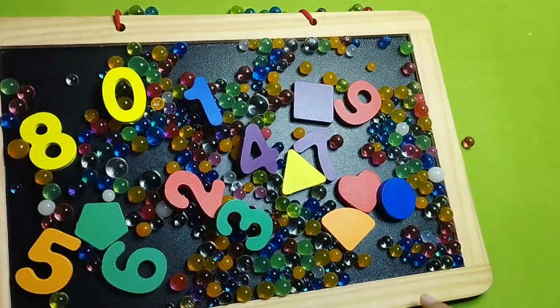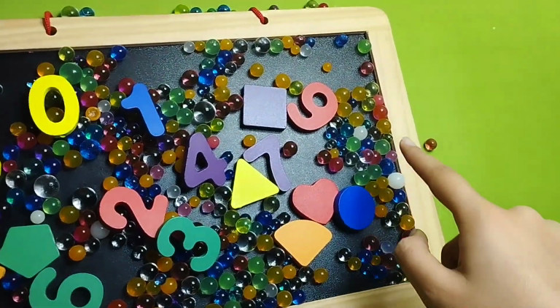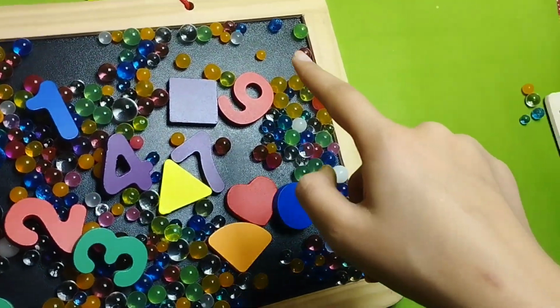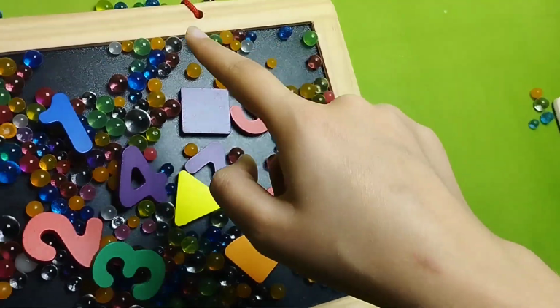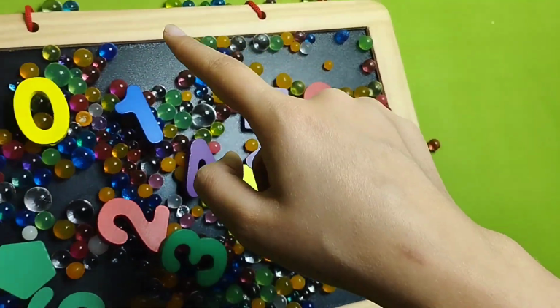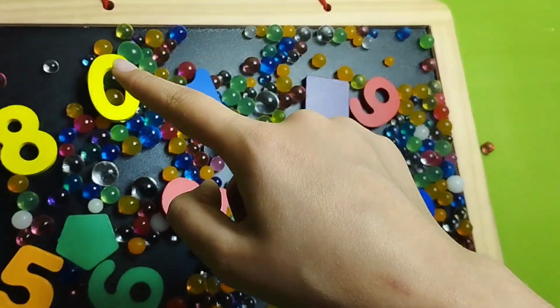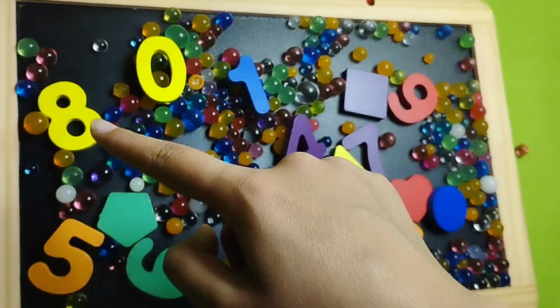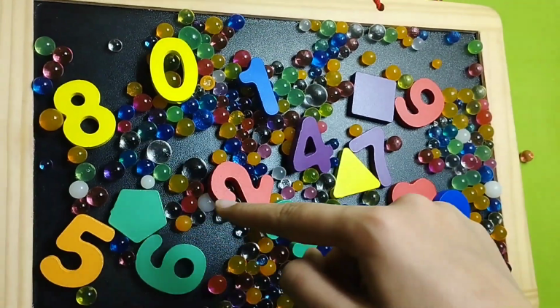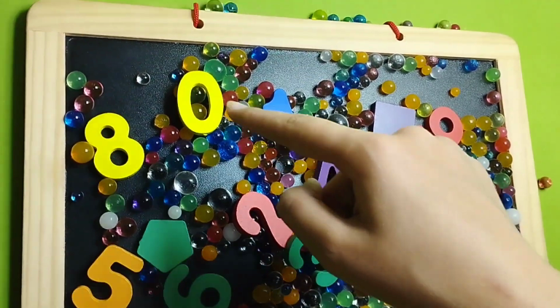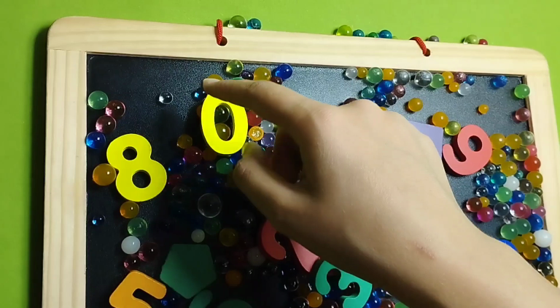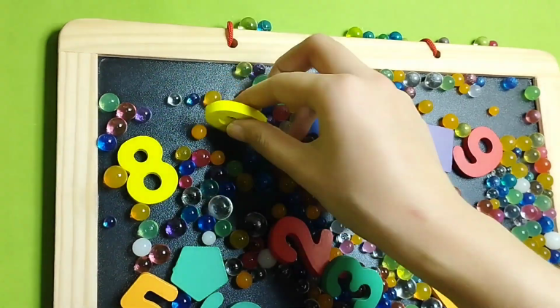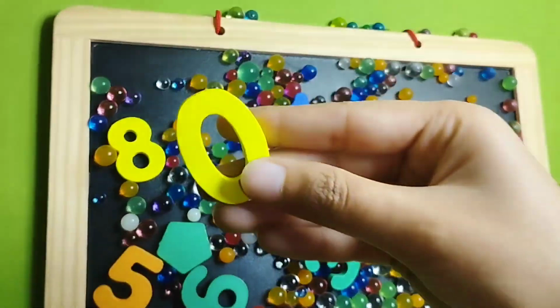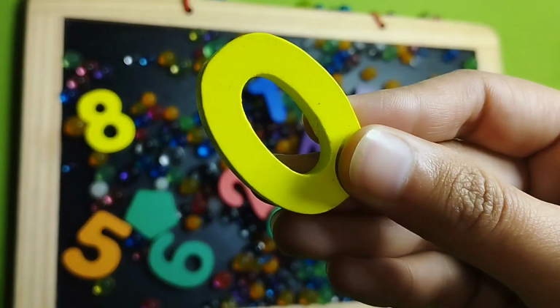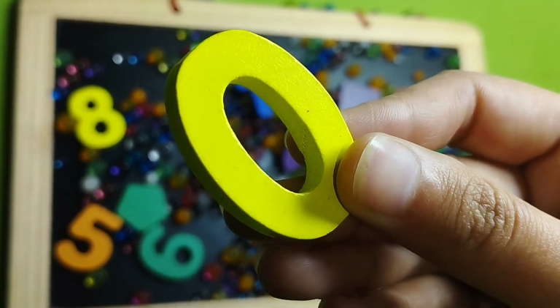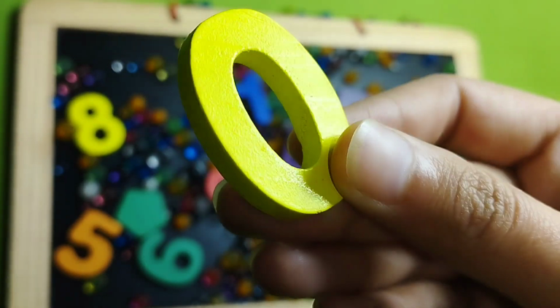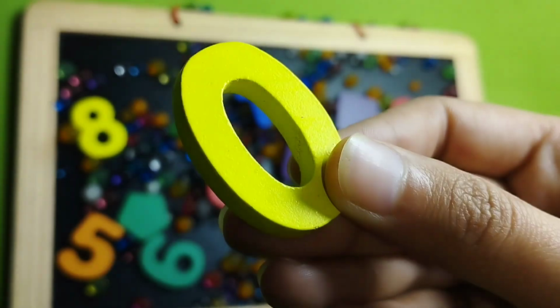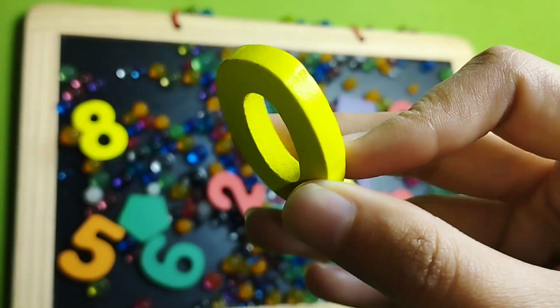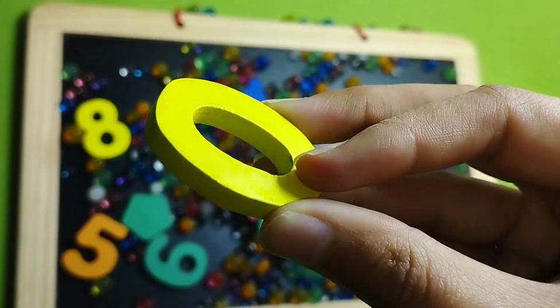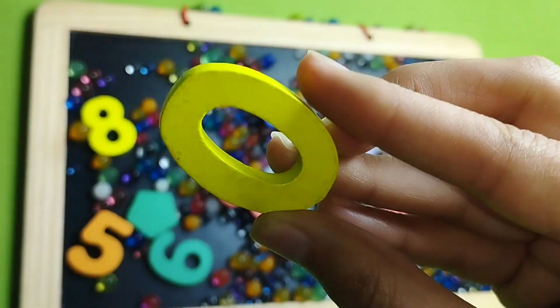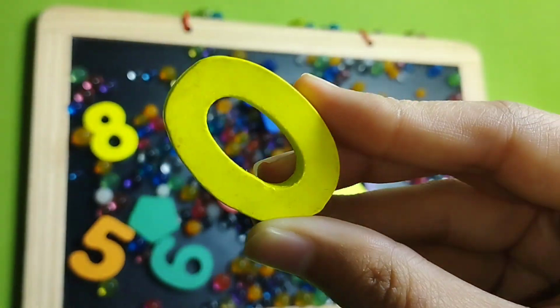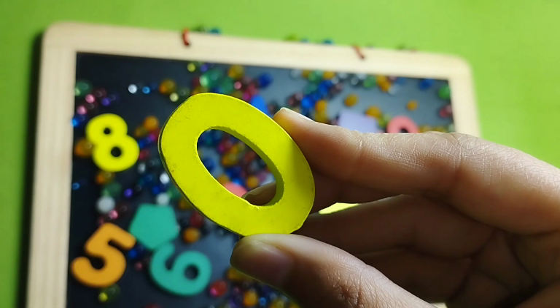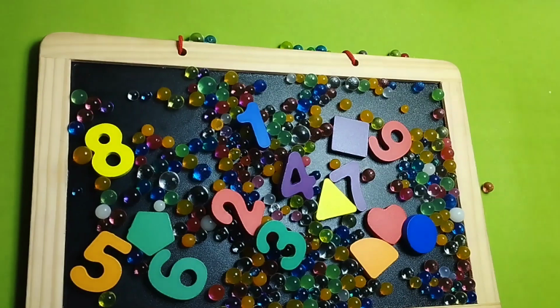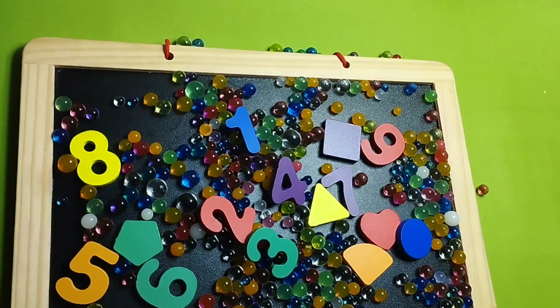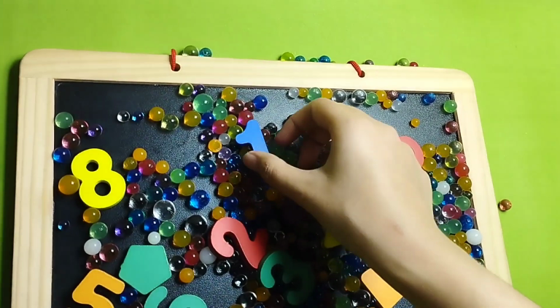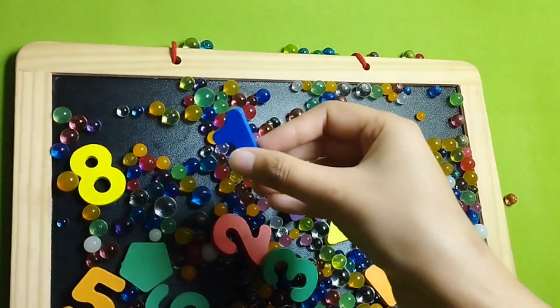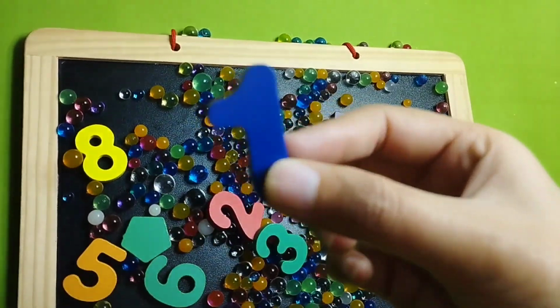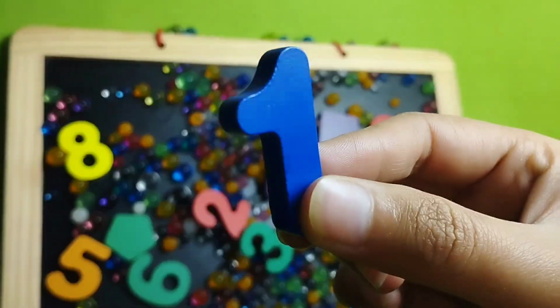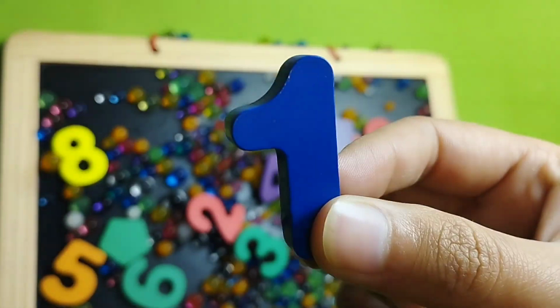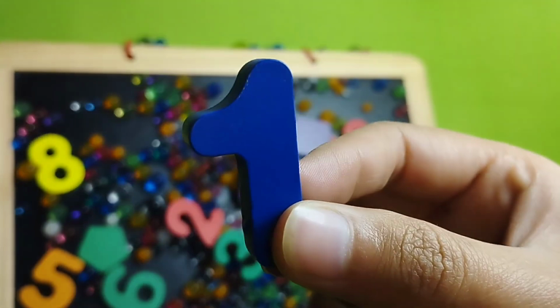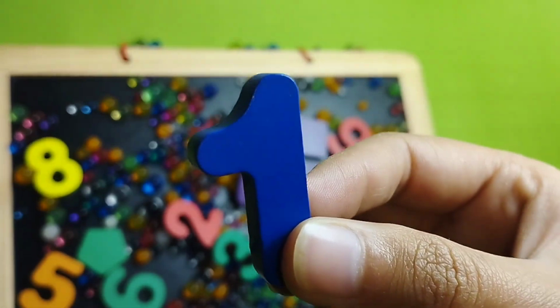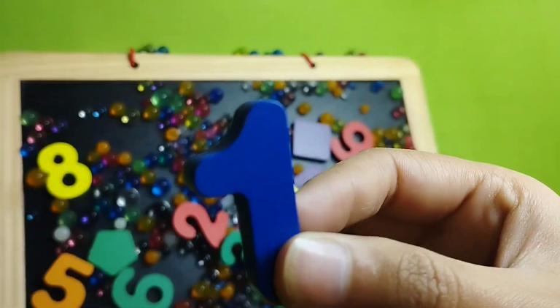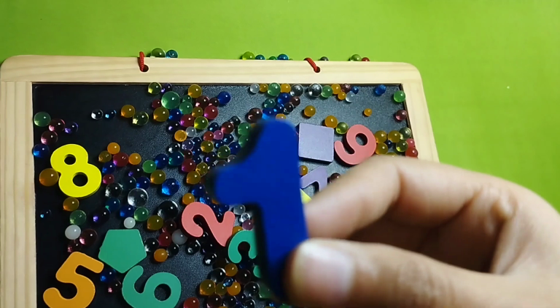Let's find number 1. Number 0, this is number 0. Number 1, this is number 1.